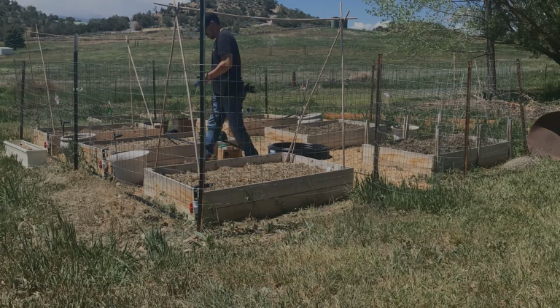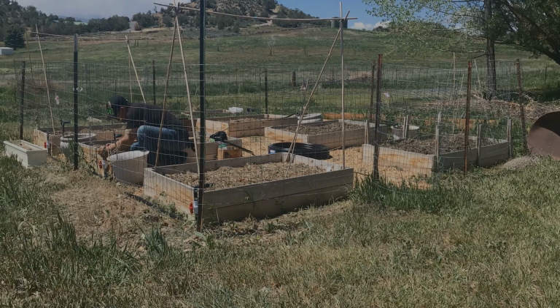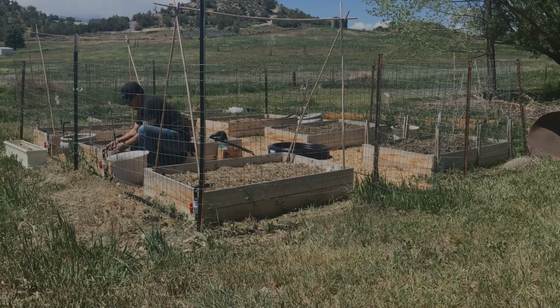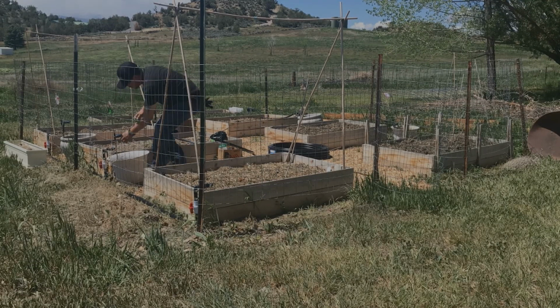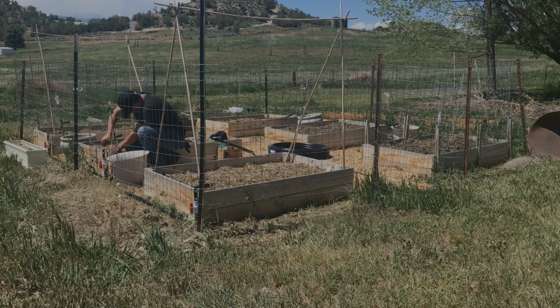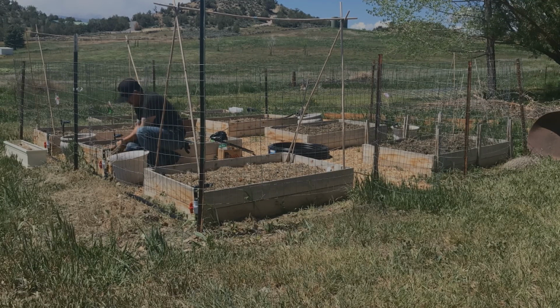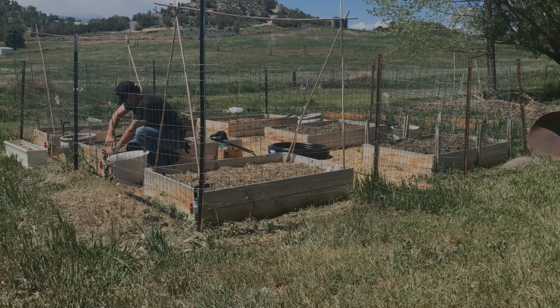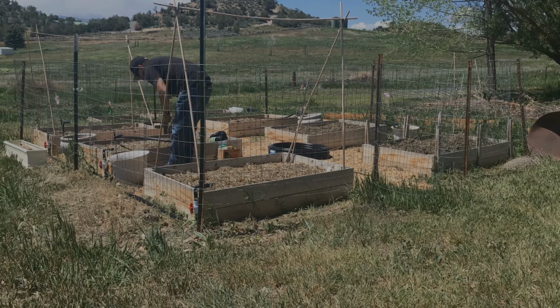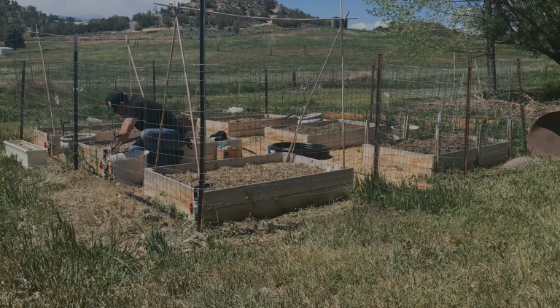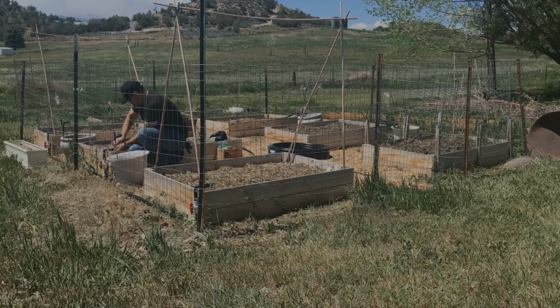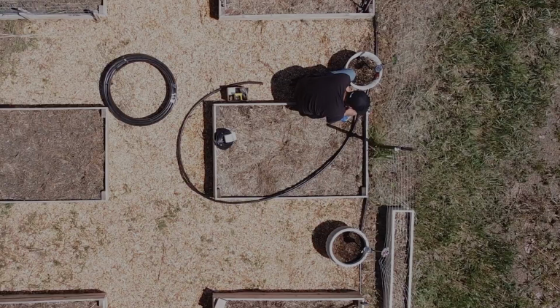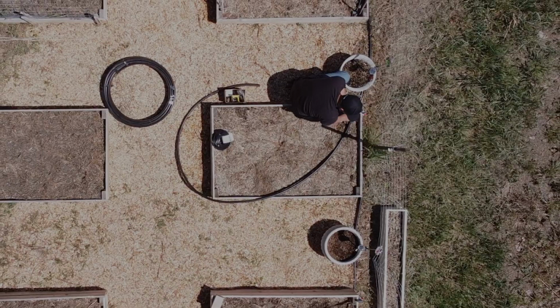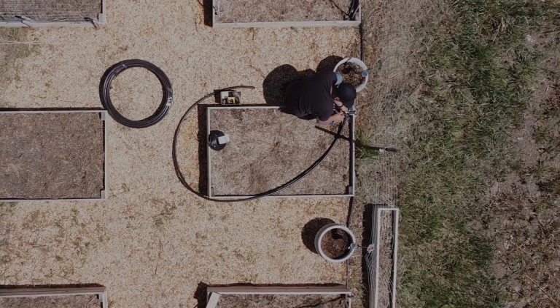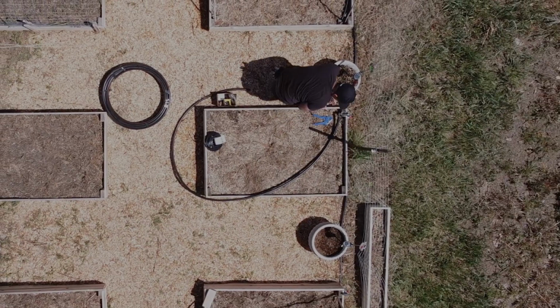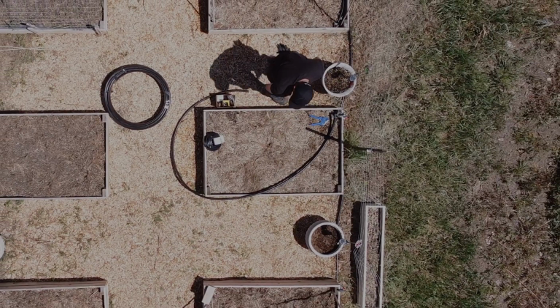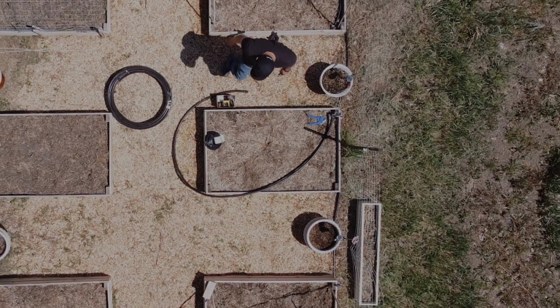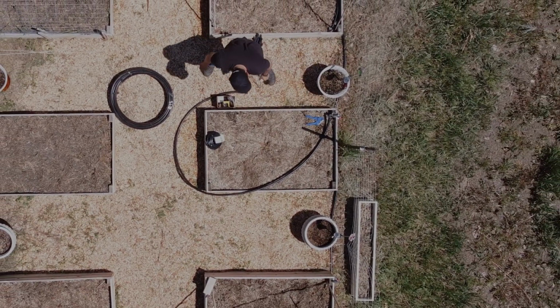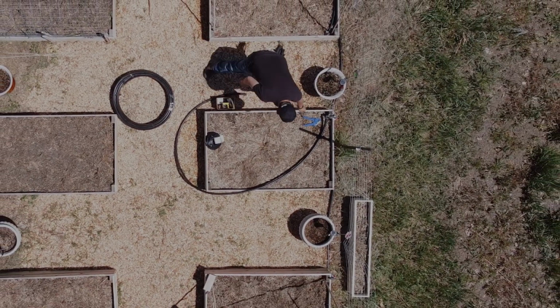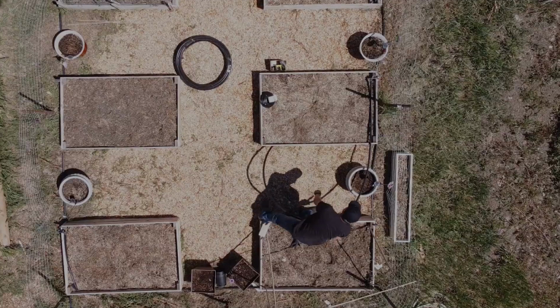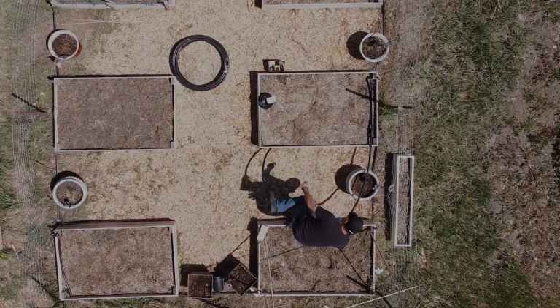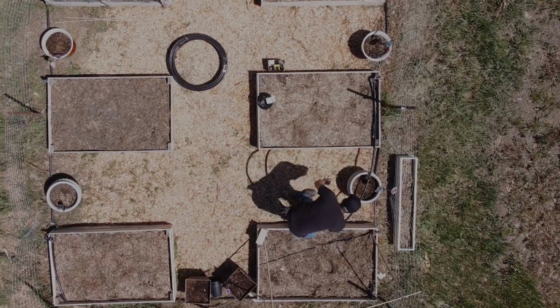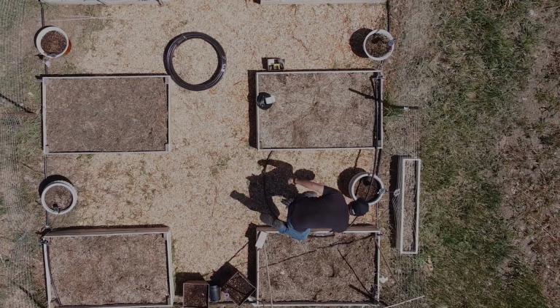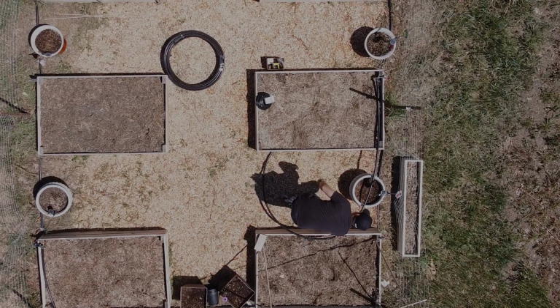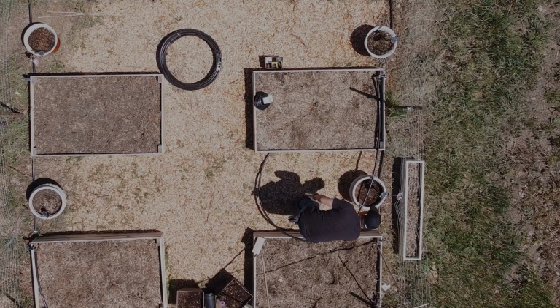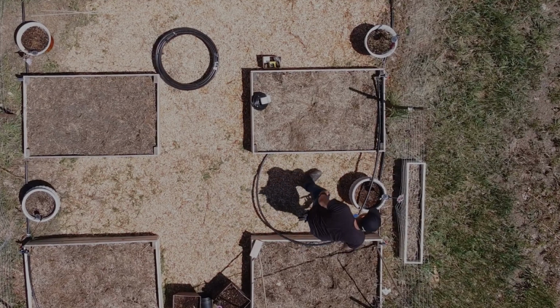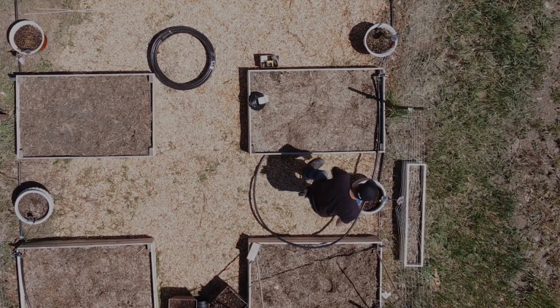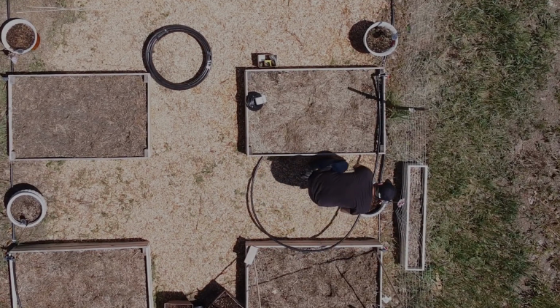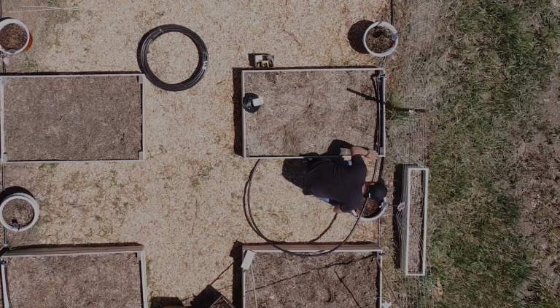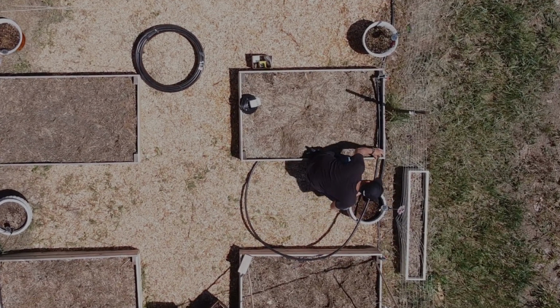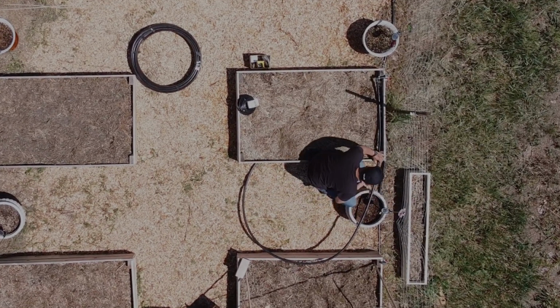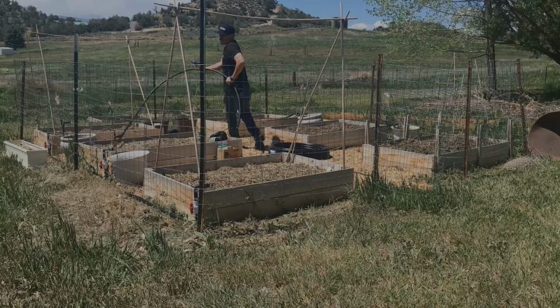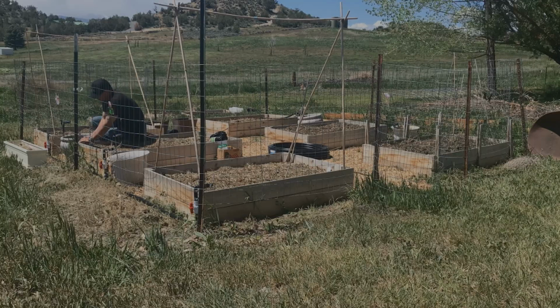Now it's time to add the drip hoses to the boxes. I'll add one additional elbow to the control and clamp on my poly tubing and bend the end and secure with some tape. You can also use a plug and clamp.